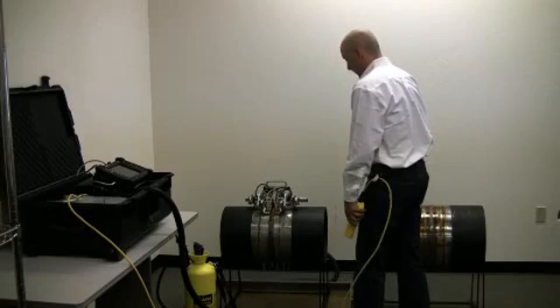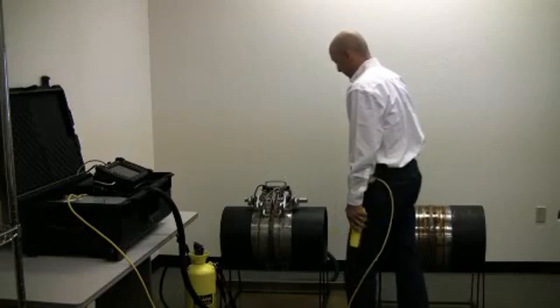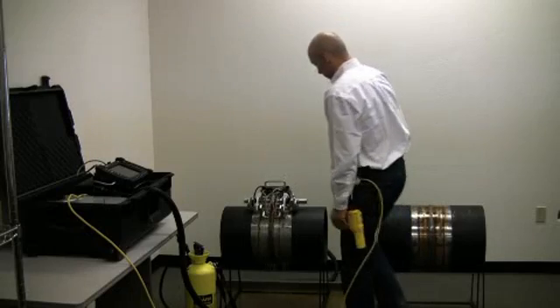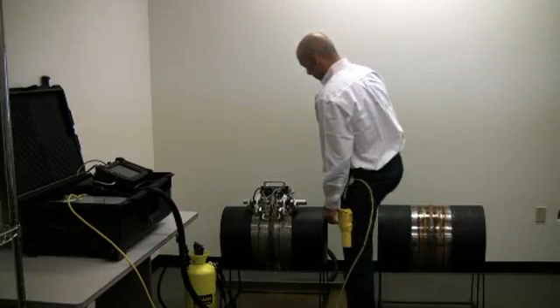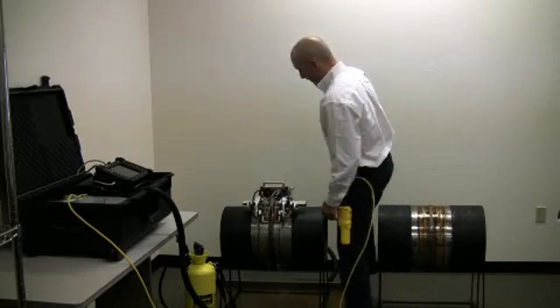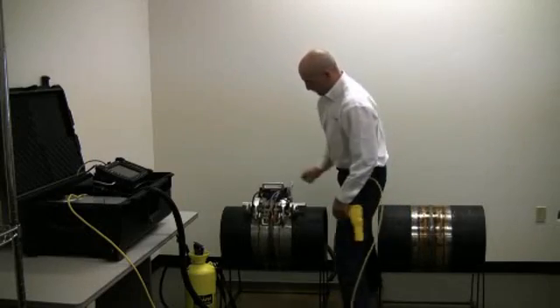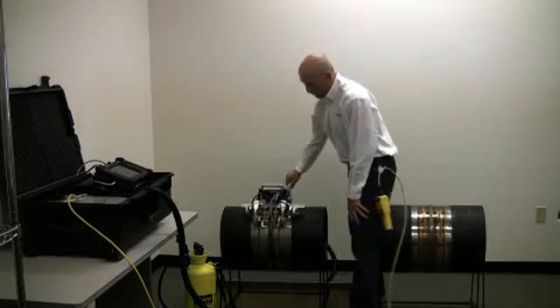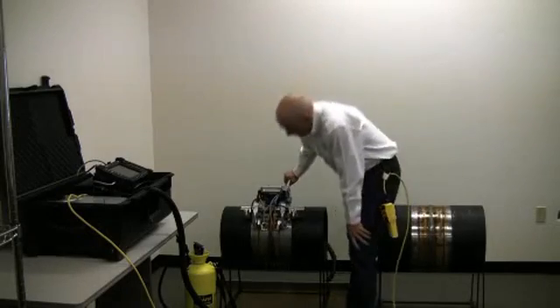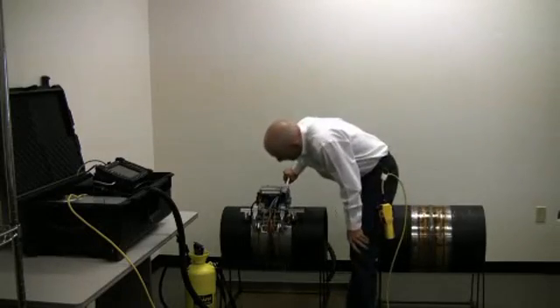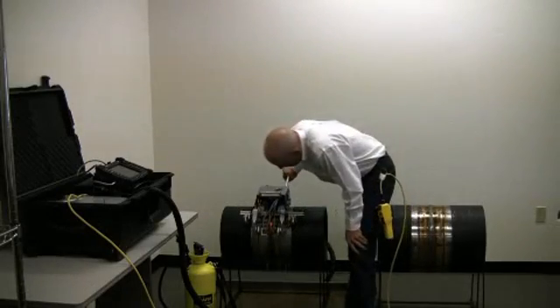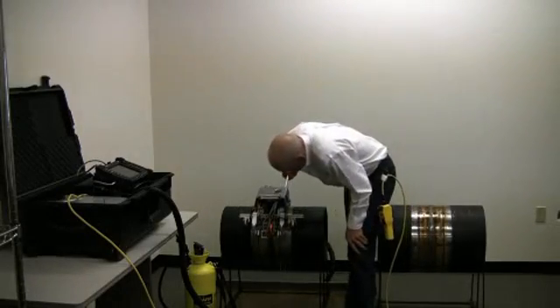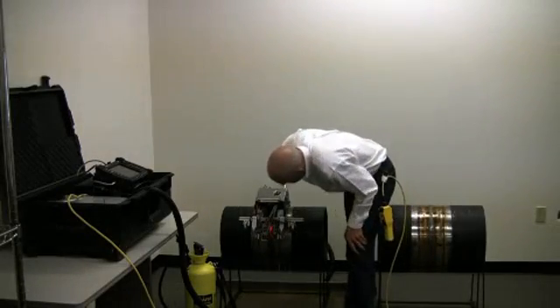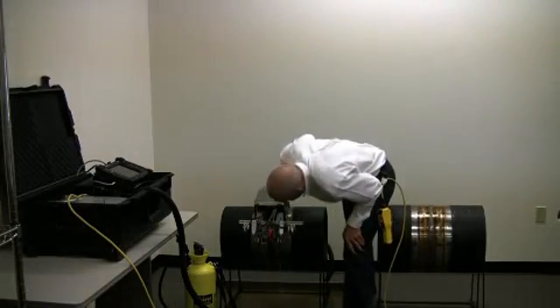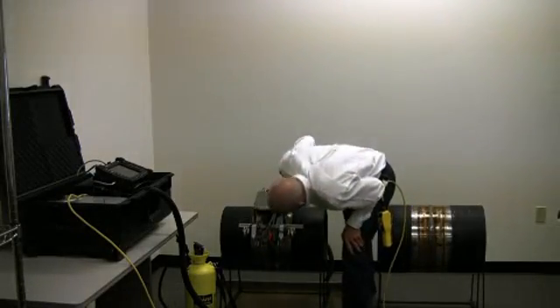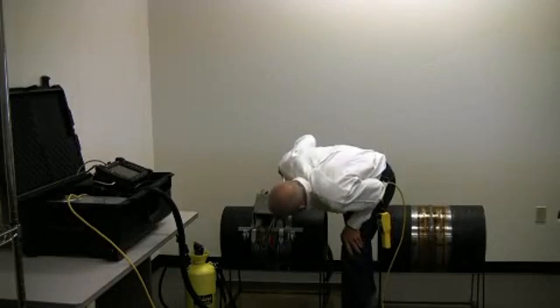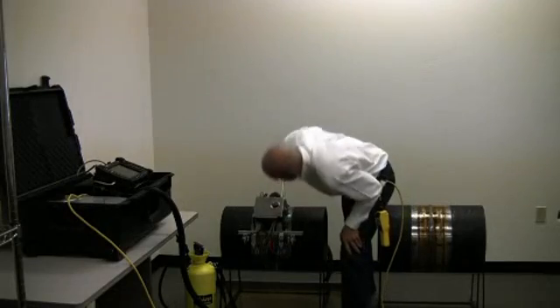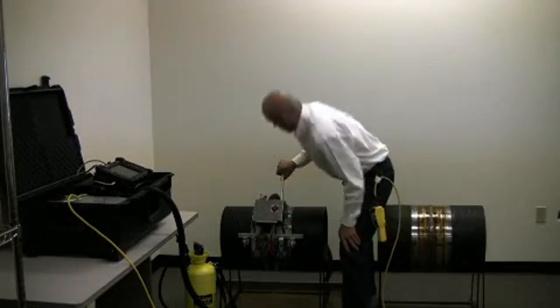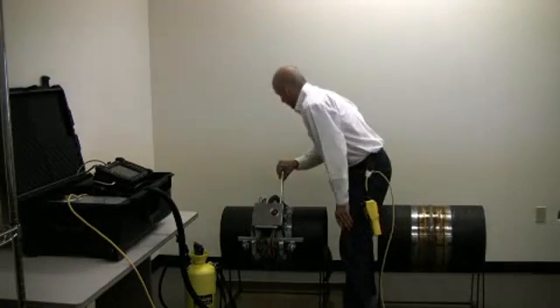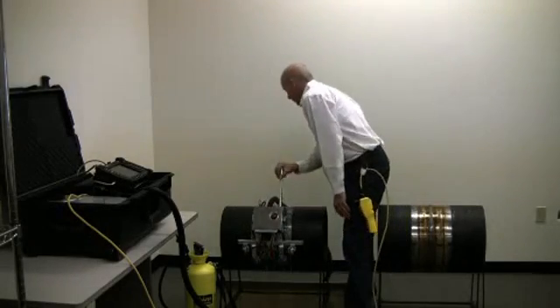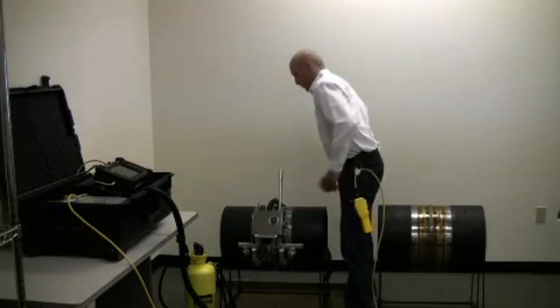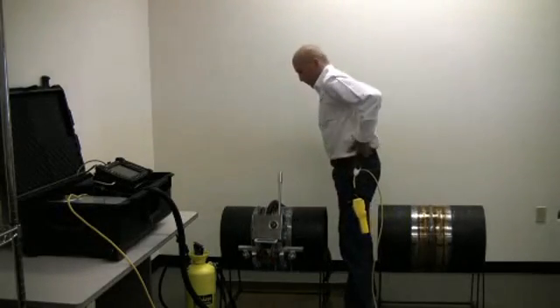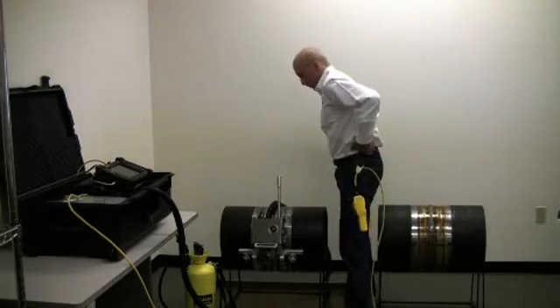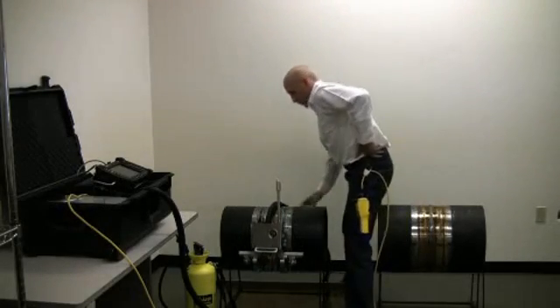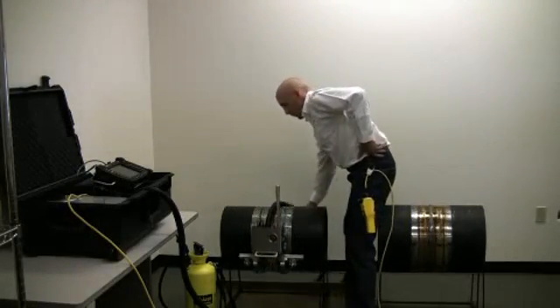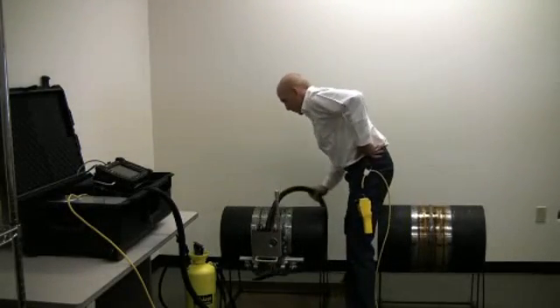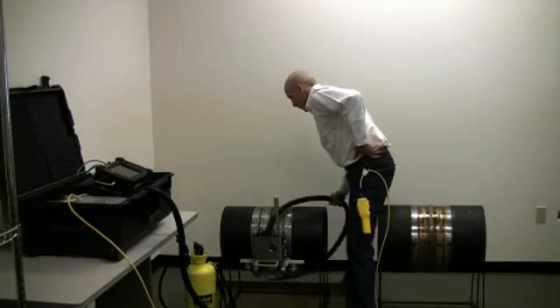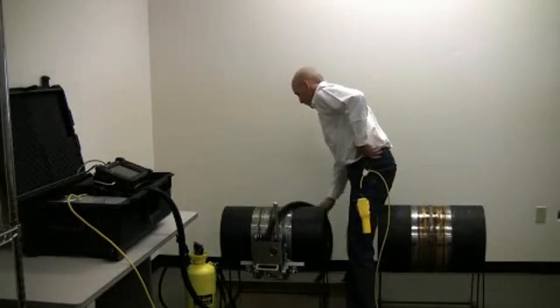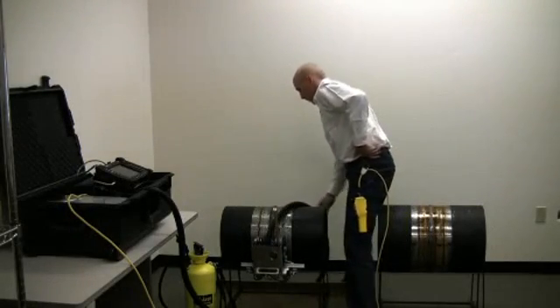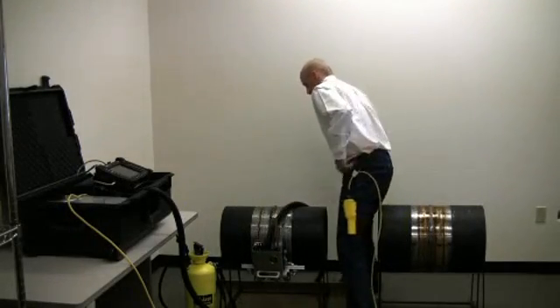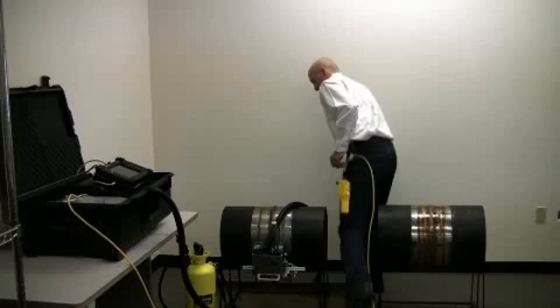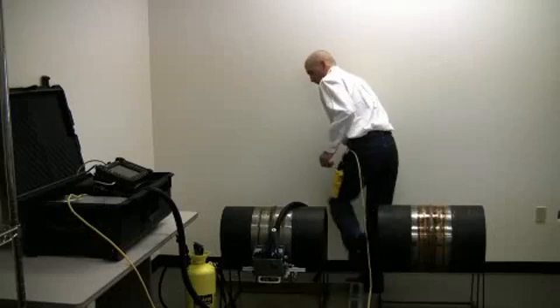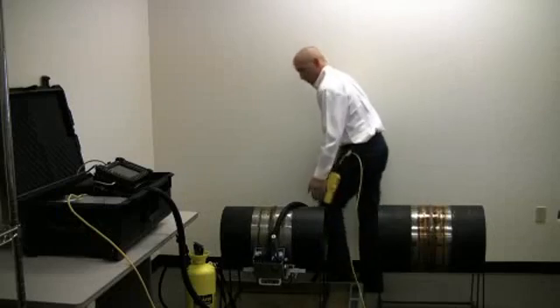Ensure your cabling and remote aren't obstructing the scanner, visually verify the laser is tracking on the weld, apply pressure on the guide bar if necessary.